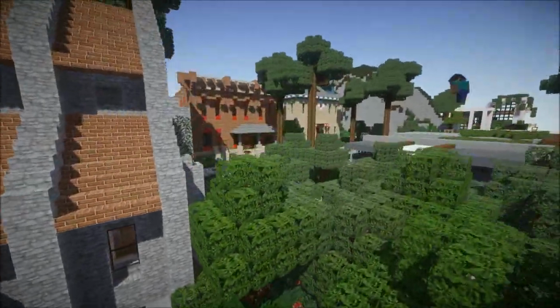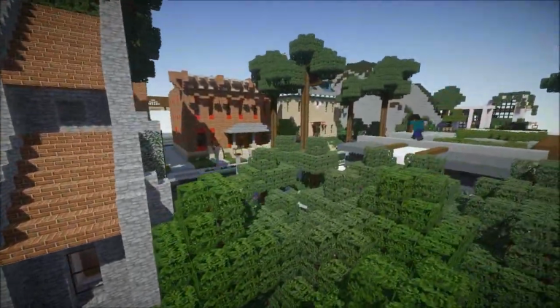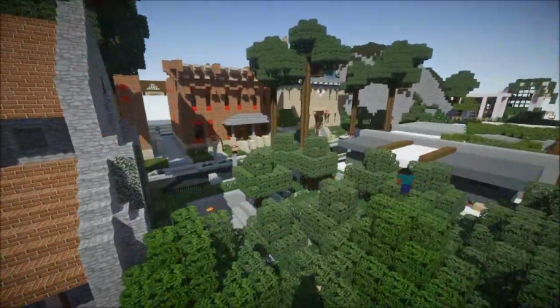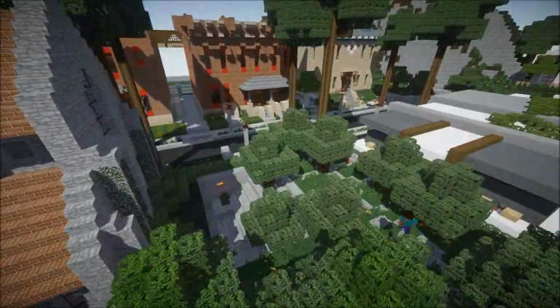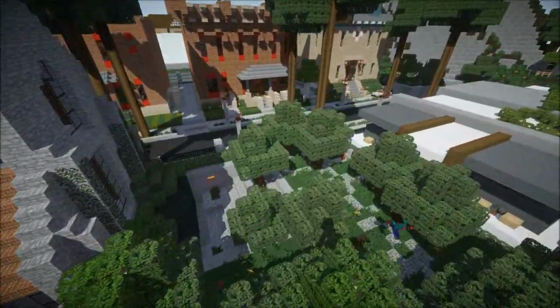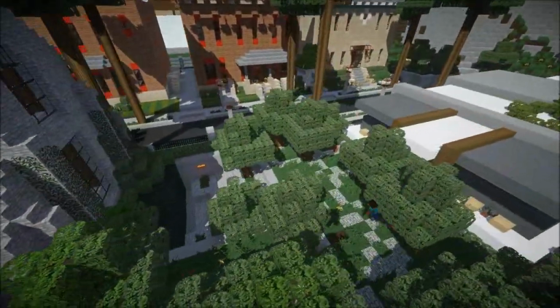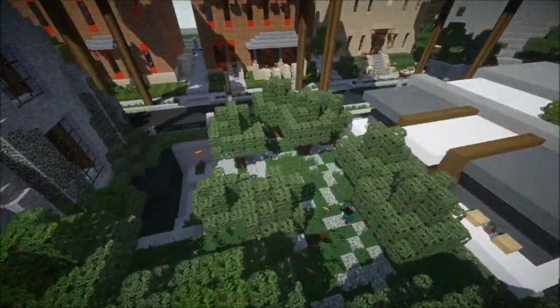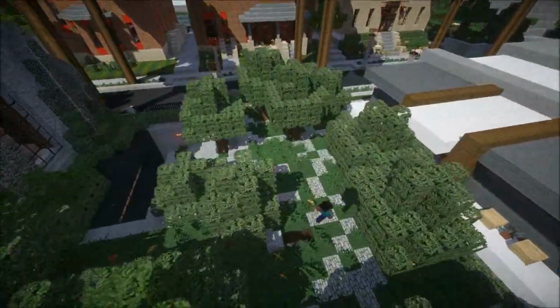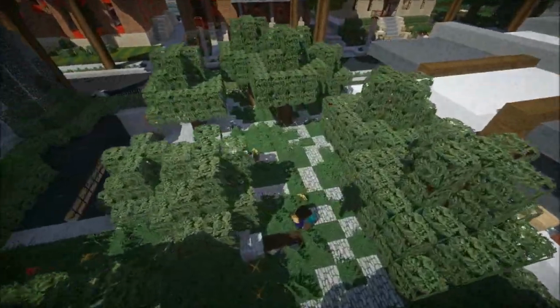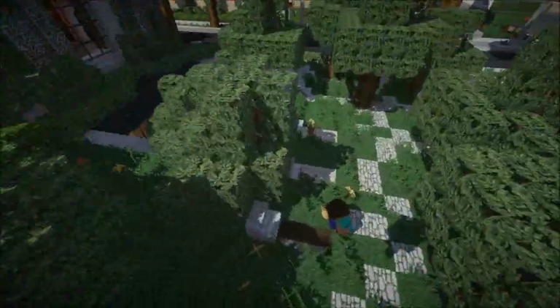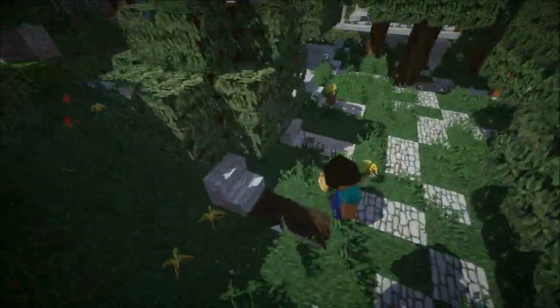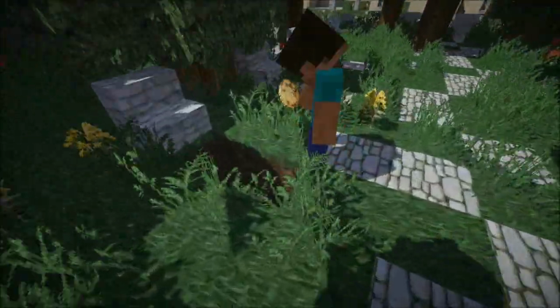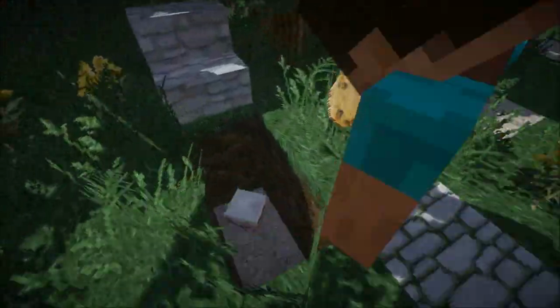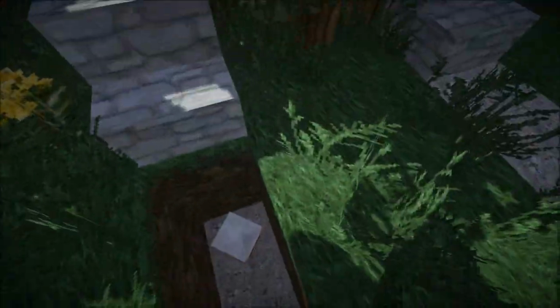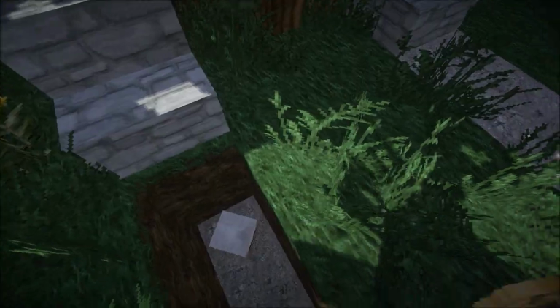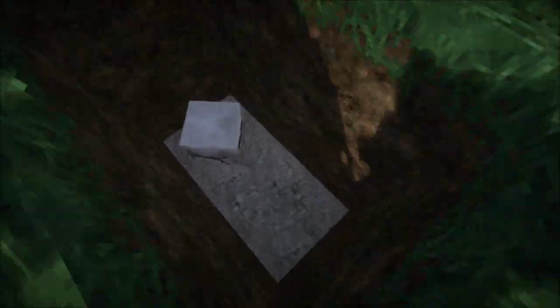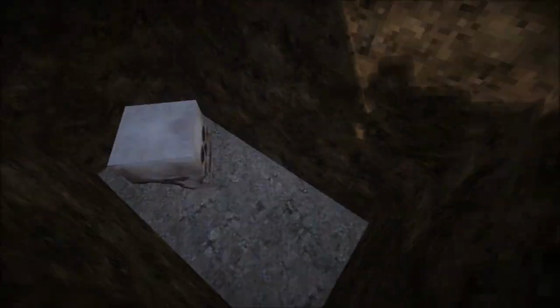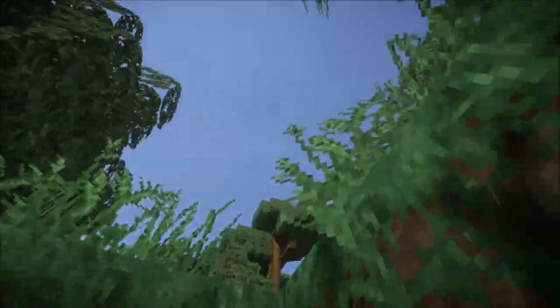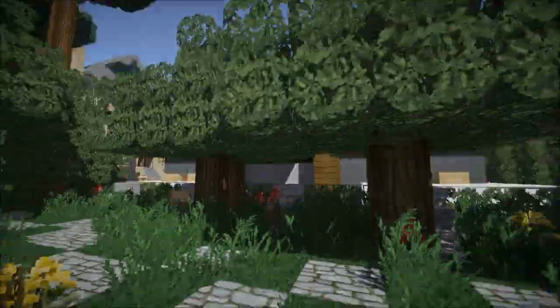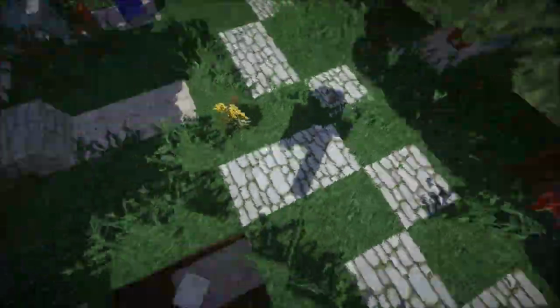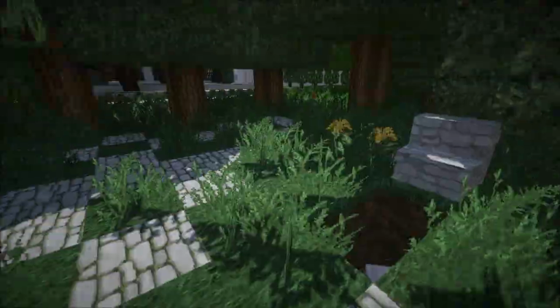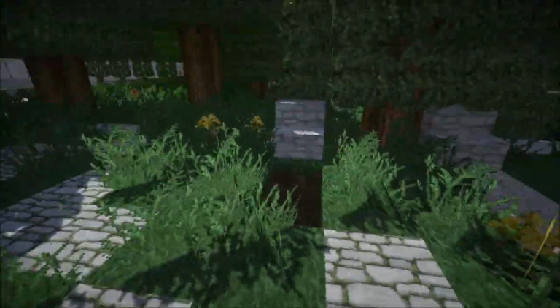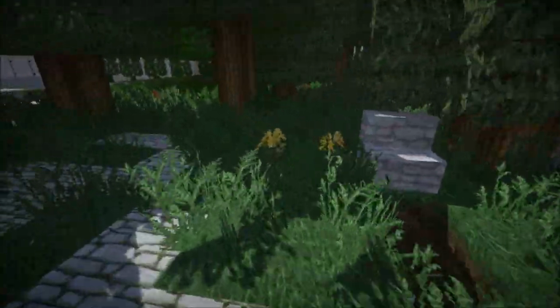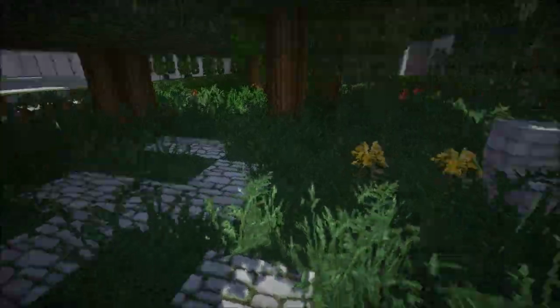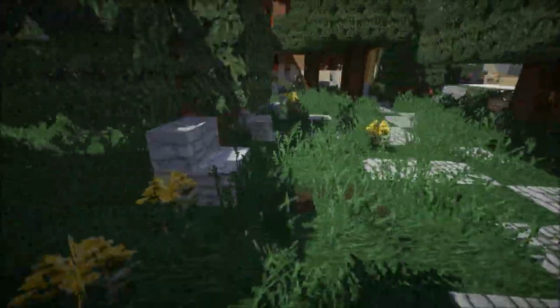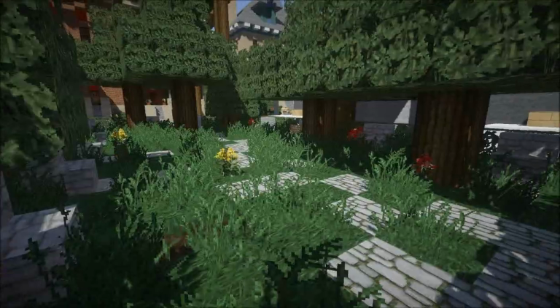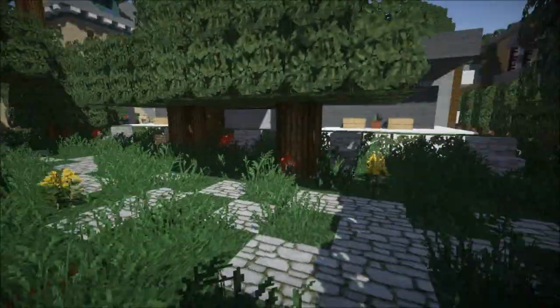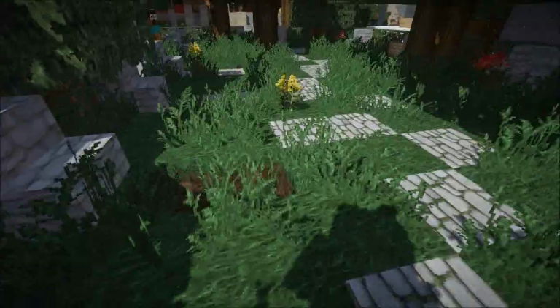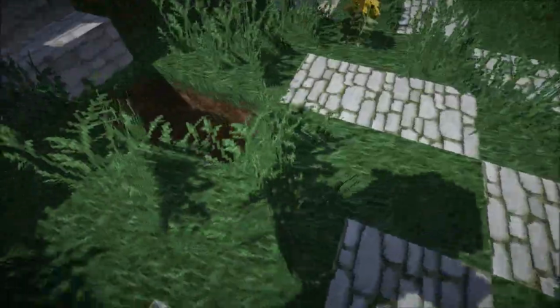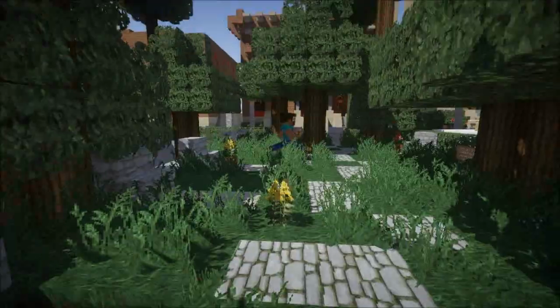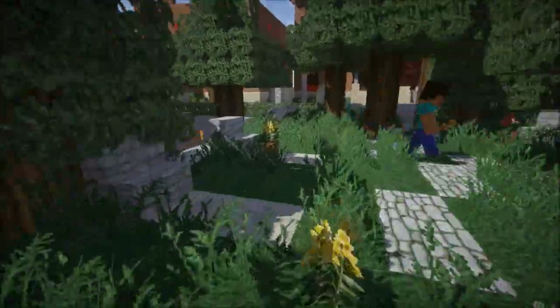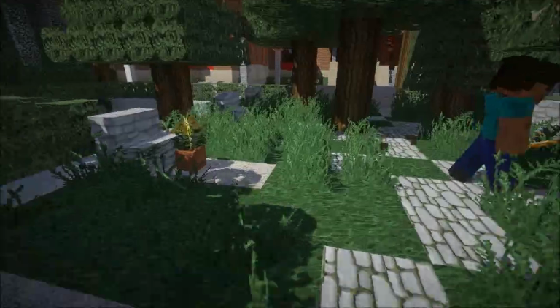He's got tombstones and stuff in the back — there's a graveyard back here! Oh I love it. I'm not going in there.